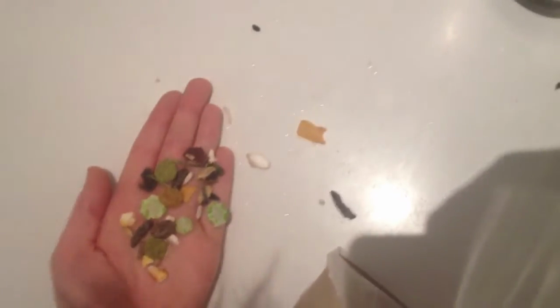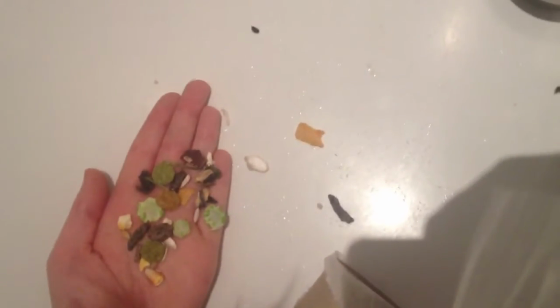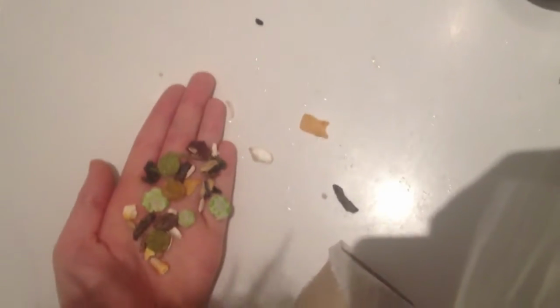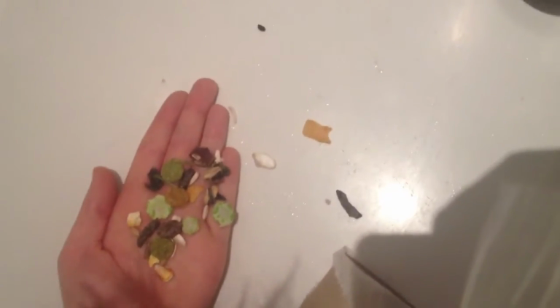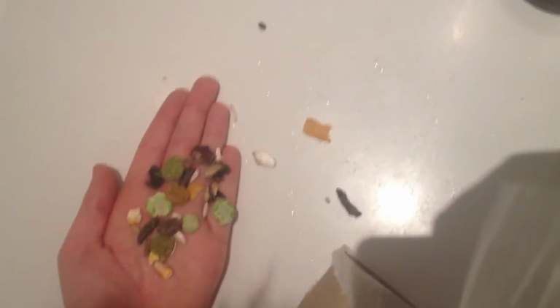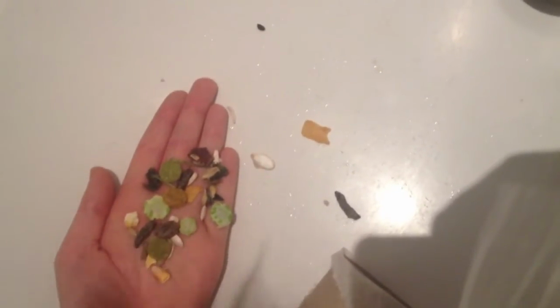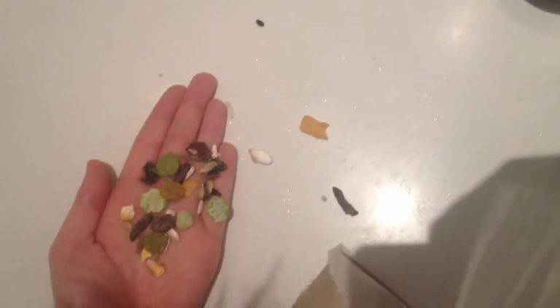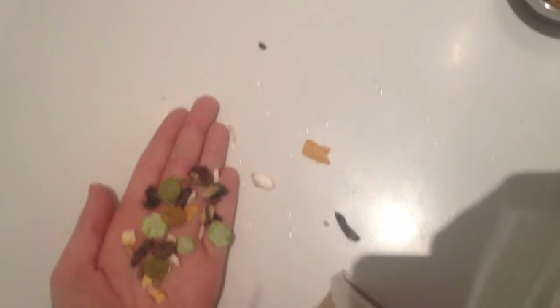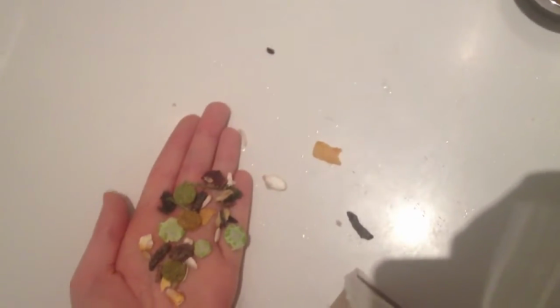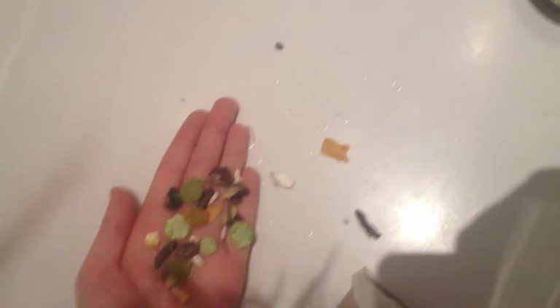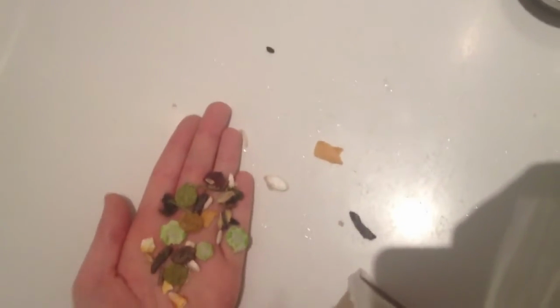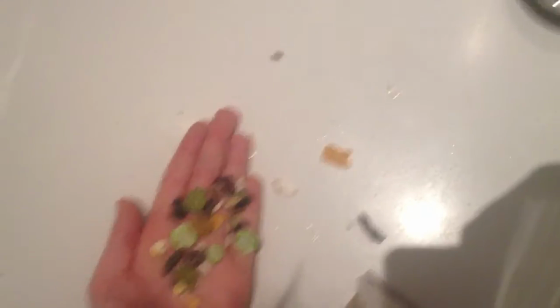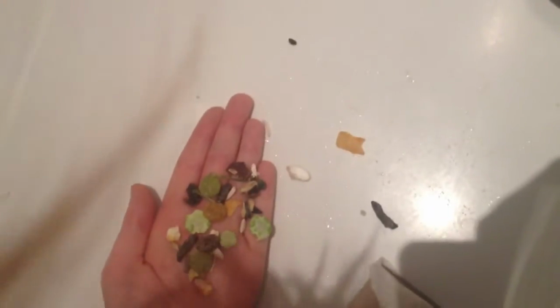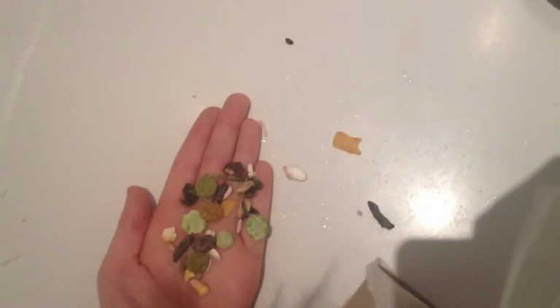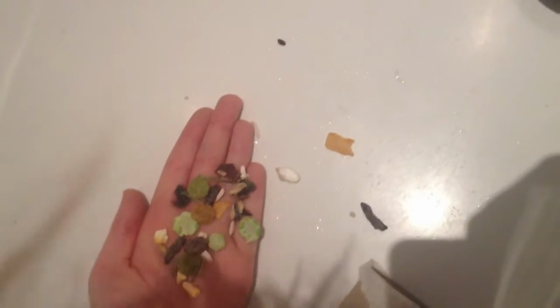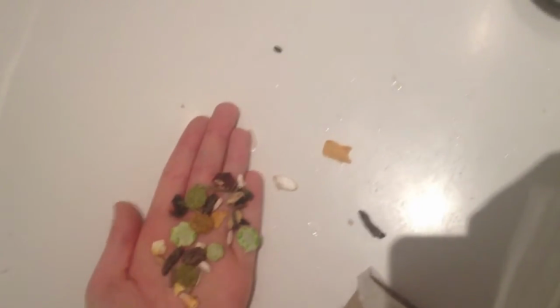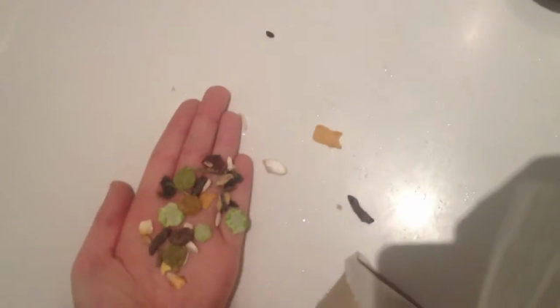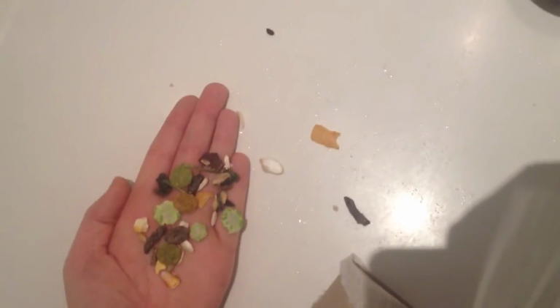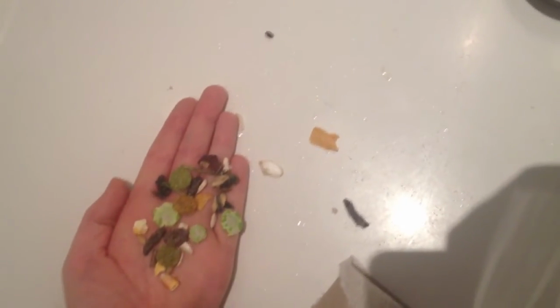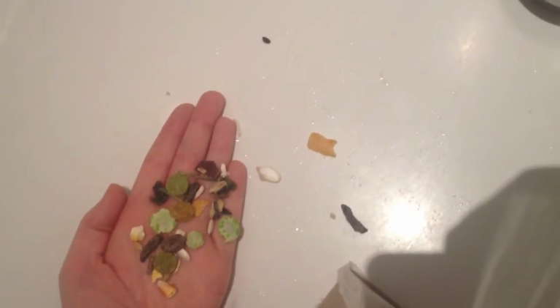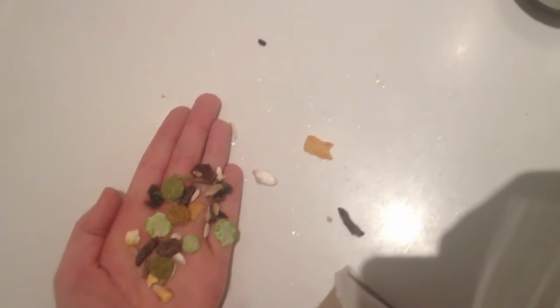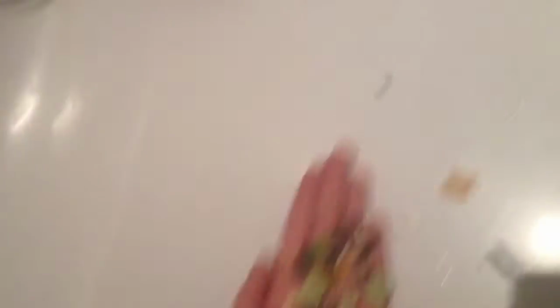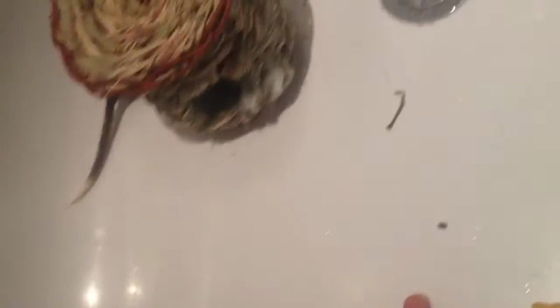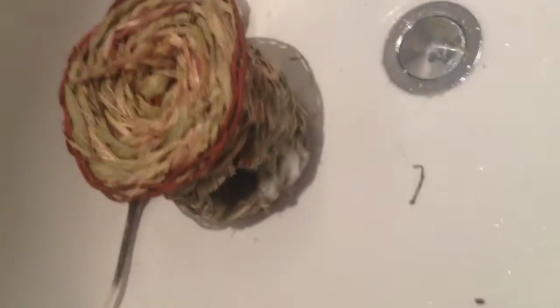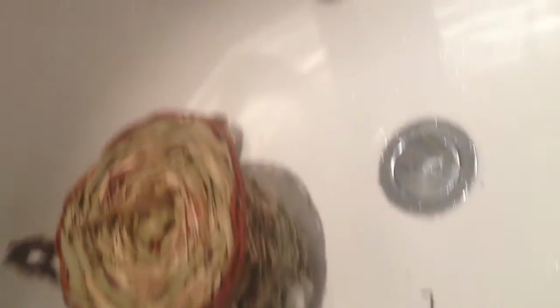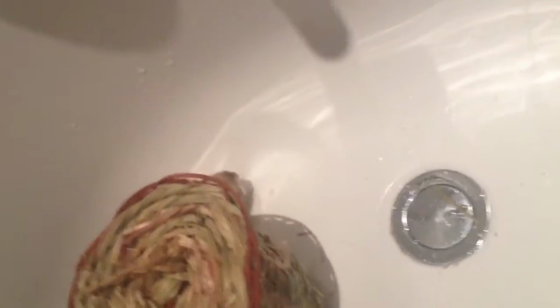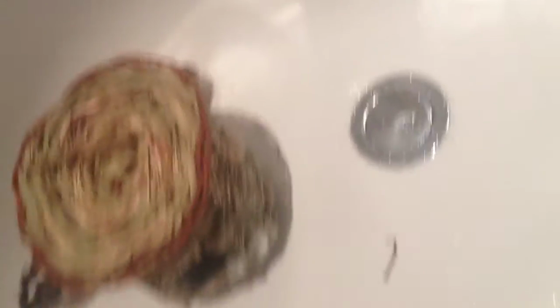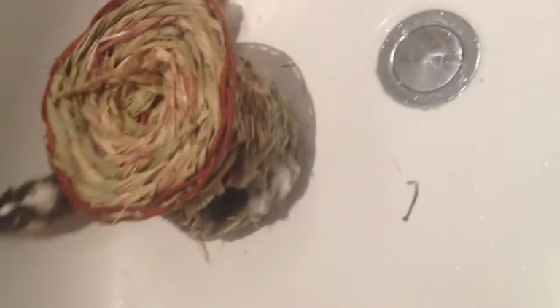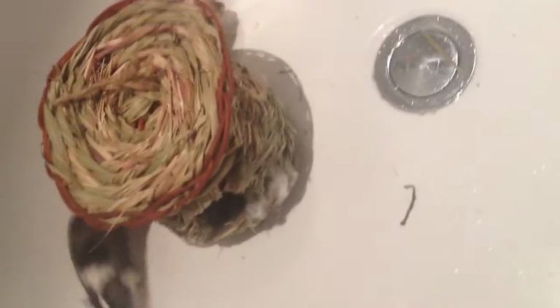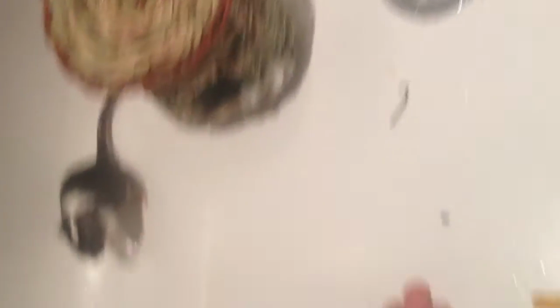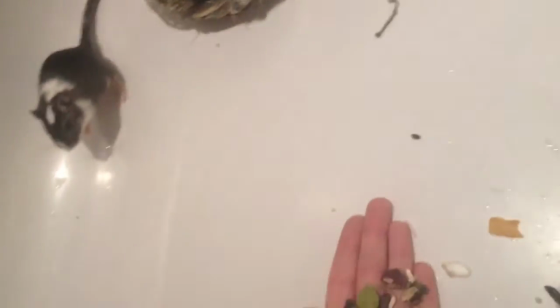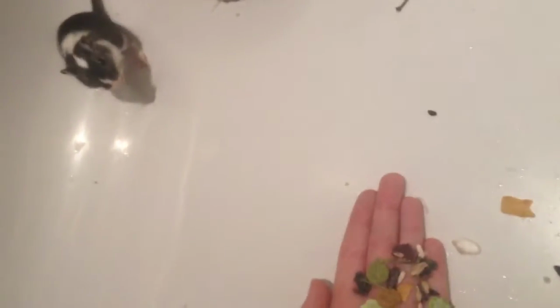They'll associate your hand with something fun and tasty. Obviously they won't nibble your hand, but if they do, if they kind of get confused, you just slowly blow on them. Then they realise that bit's not for chewing. Then they go to the treat and realise that the hand is a good thing.